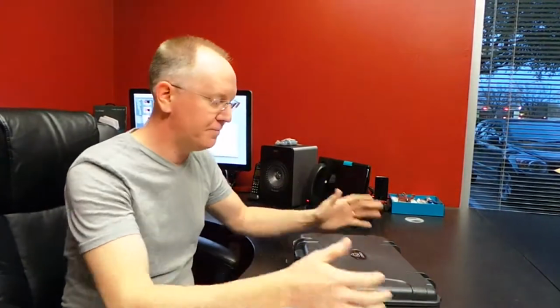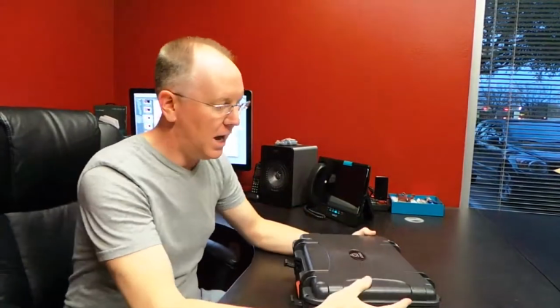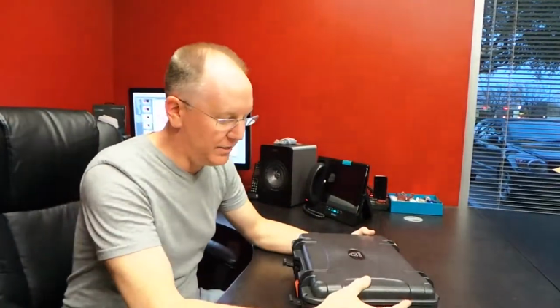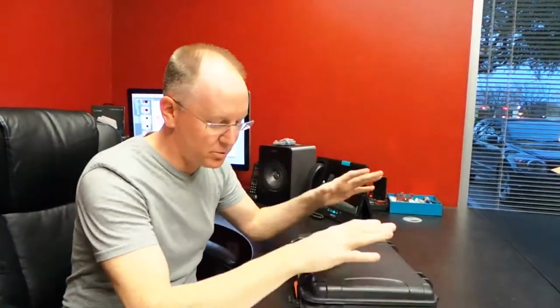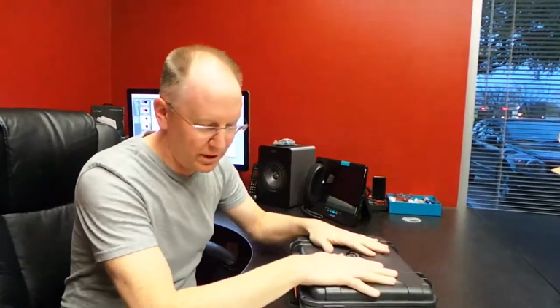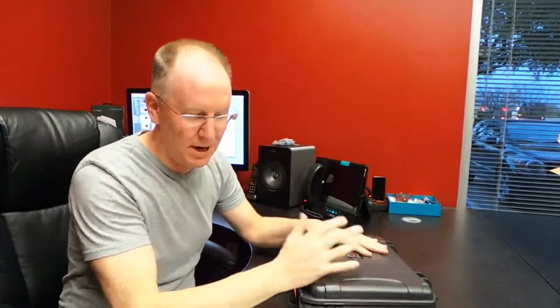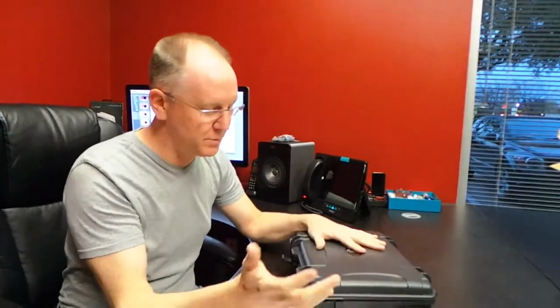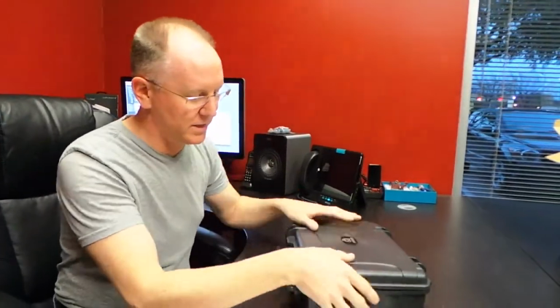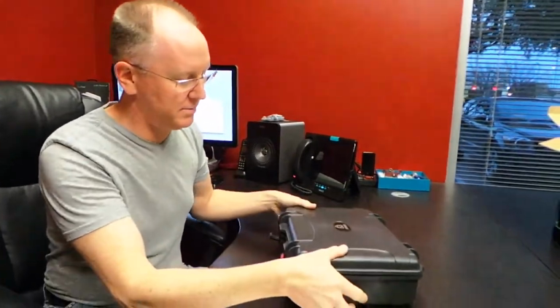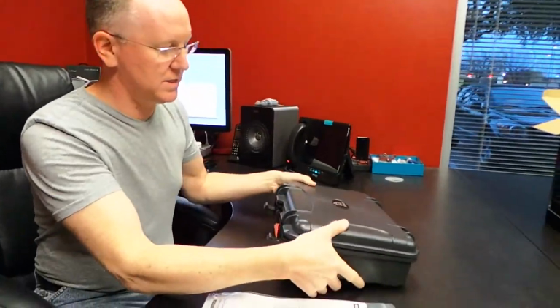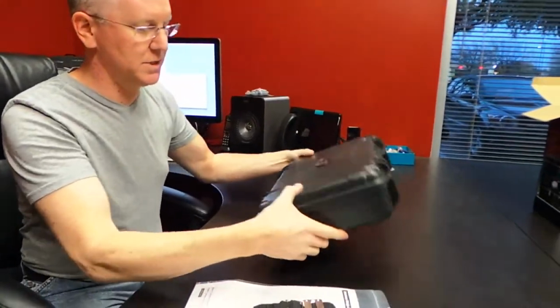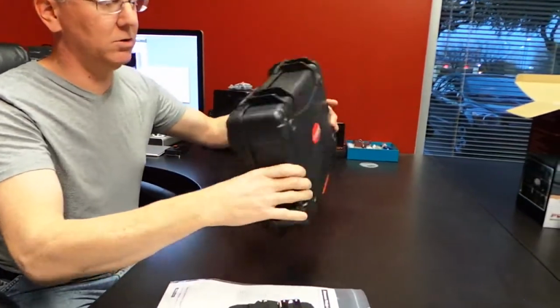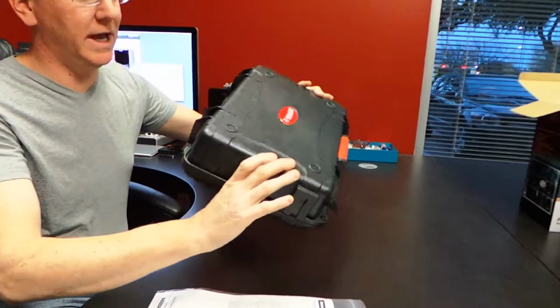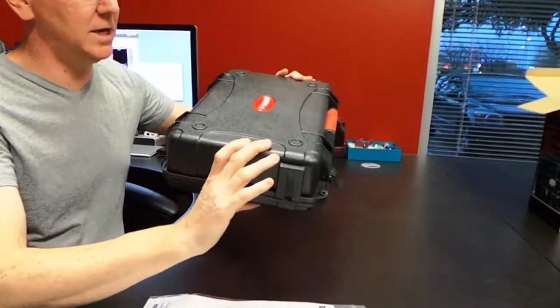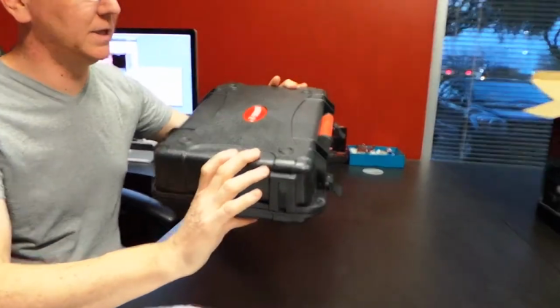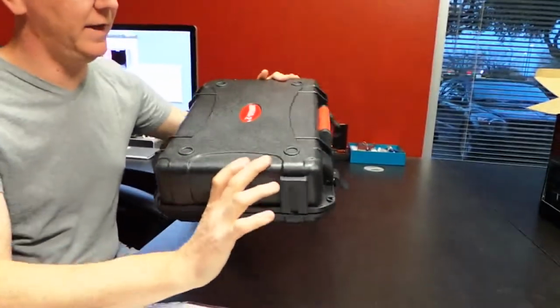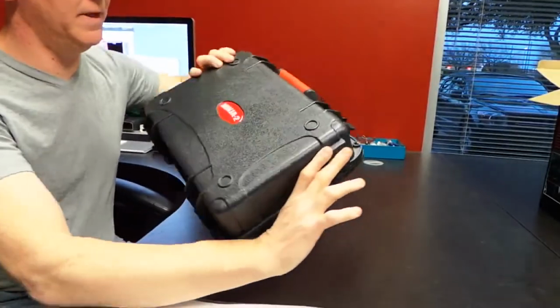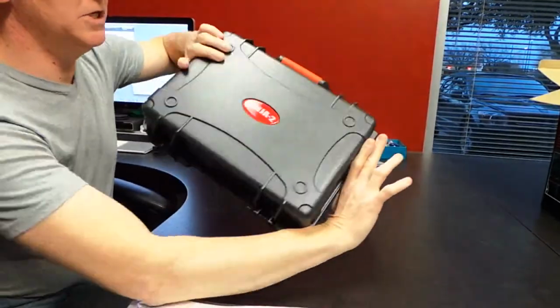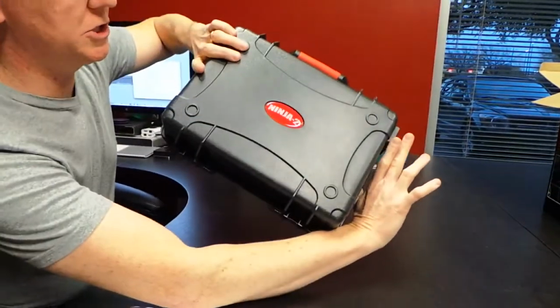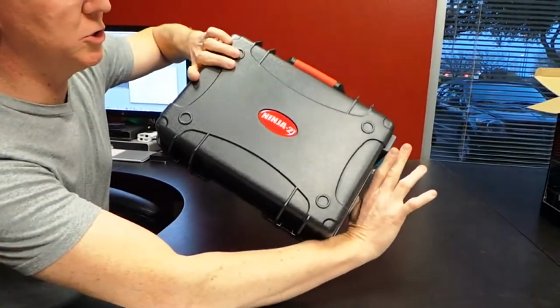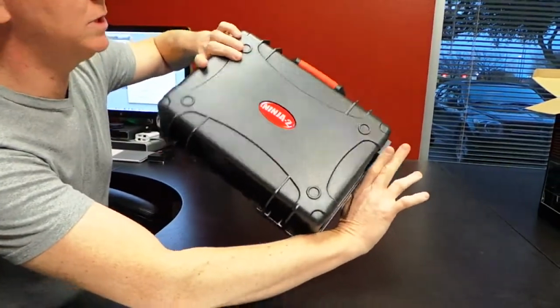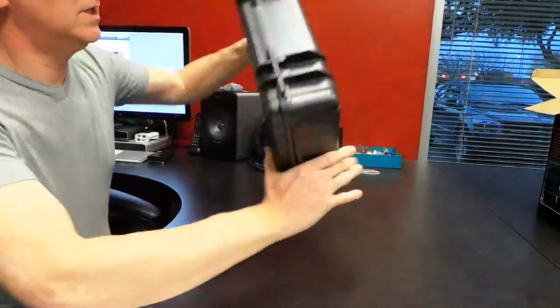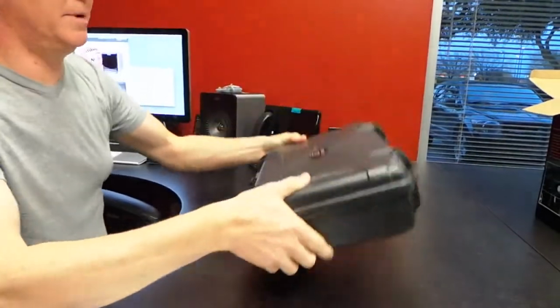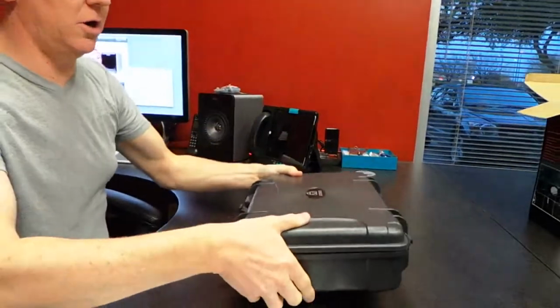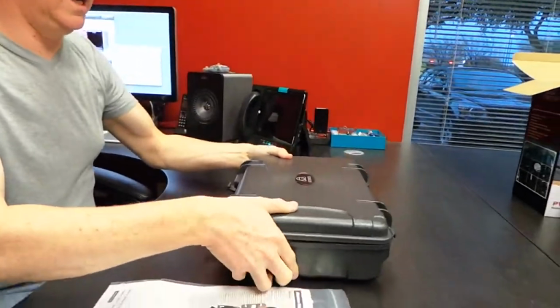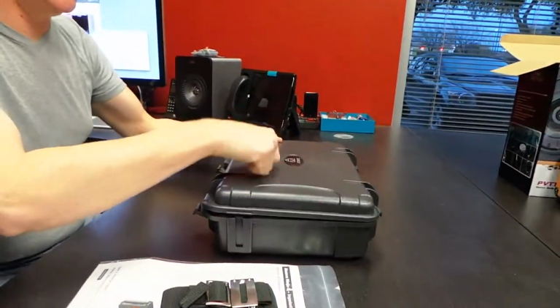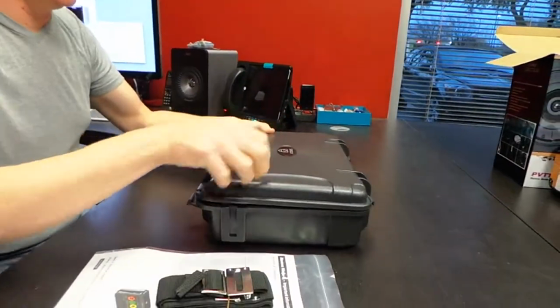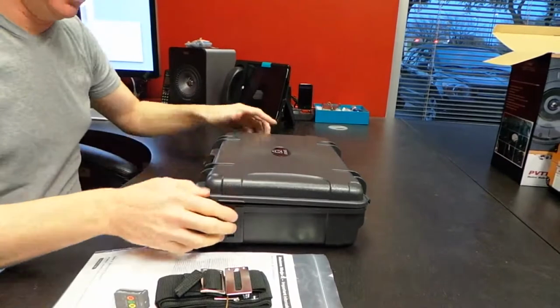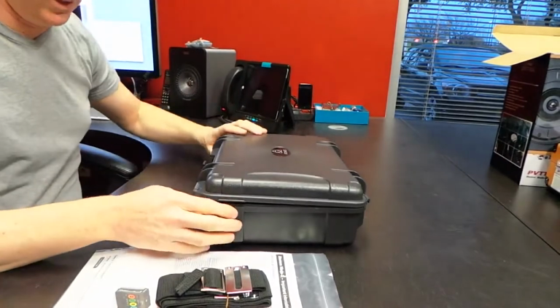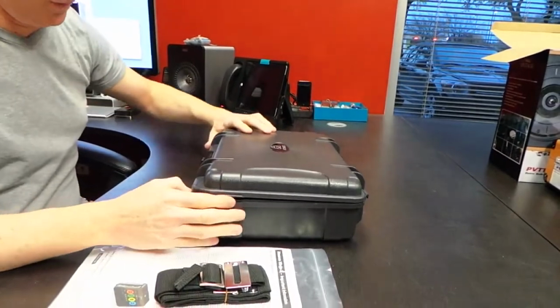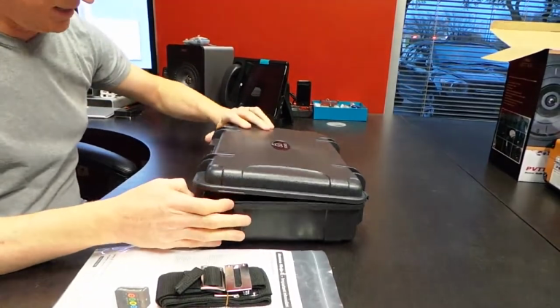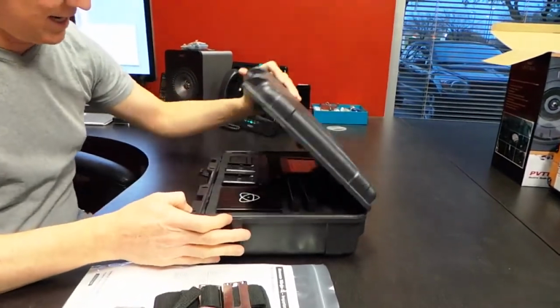So, this is what it comes in. I was surprised because it comes in a whole little case — I really like that. It's a hard case, so it's nice and durable. Let's see what we've got inside.